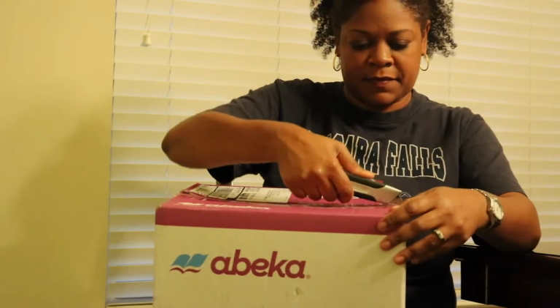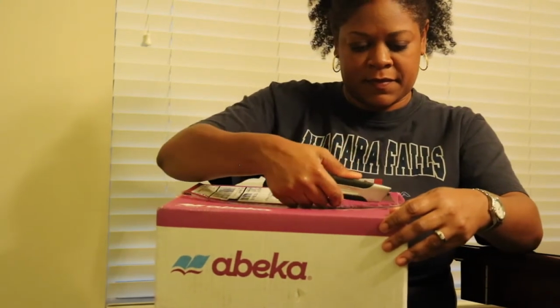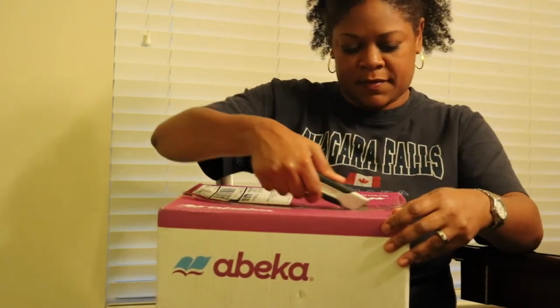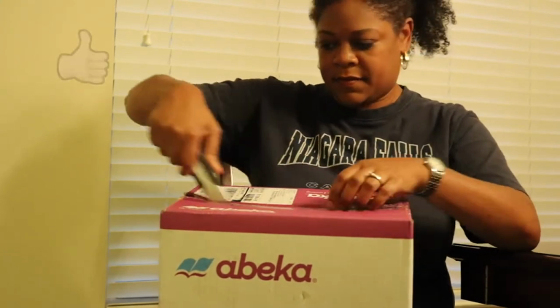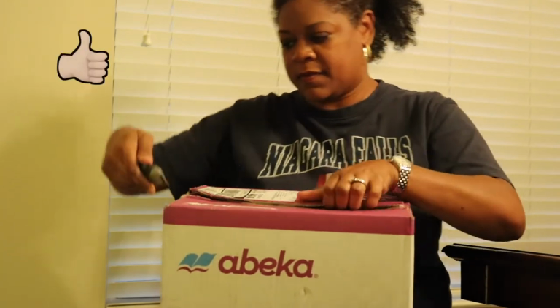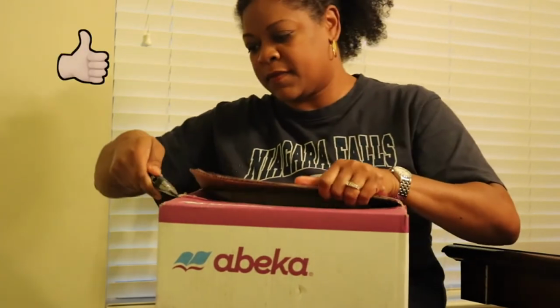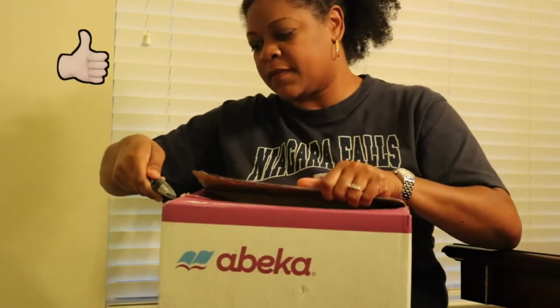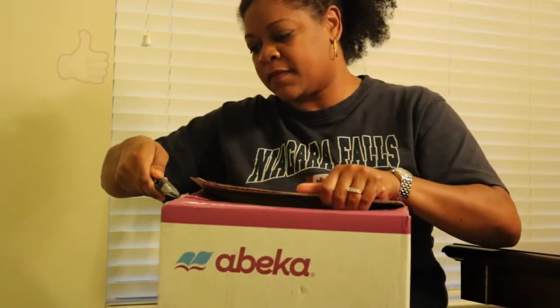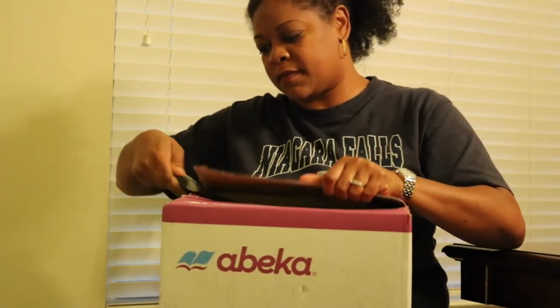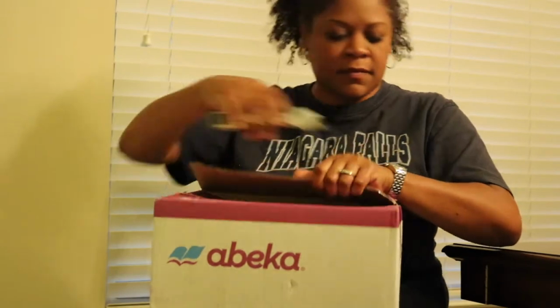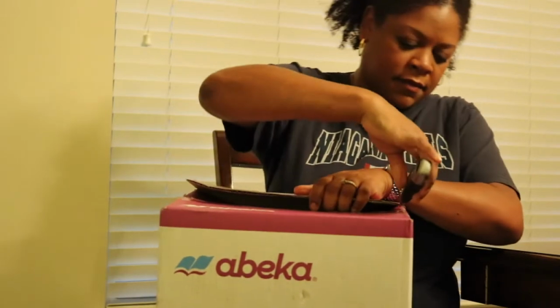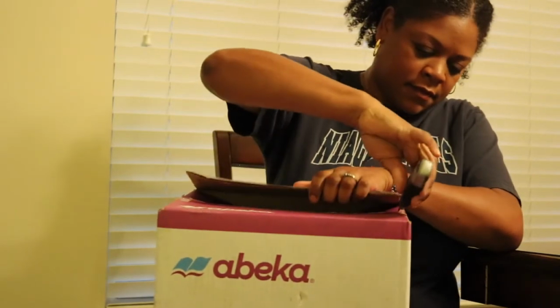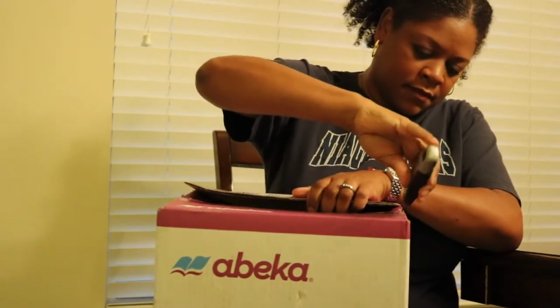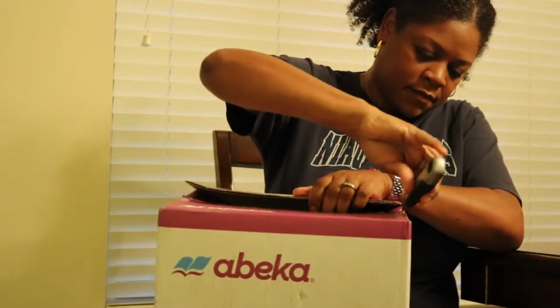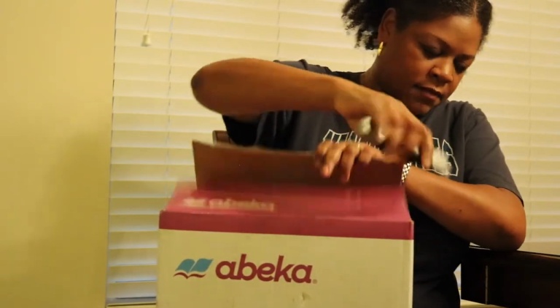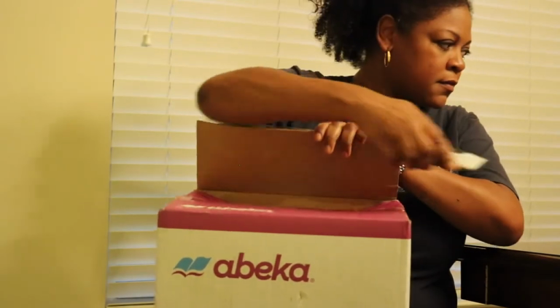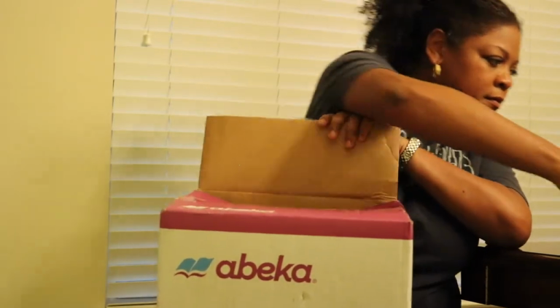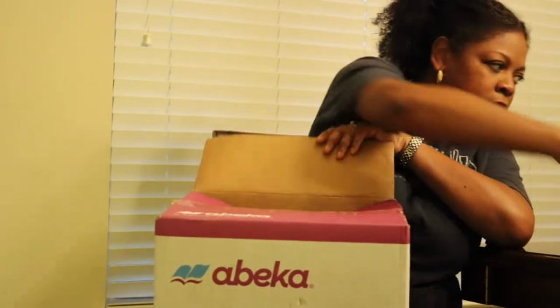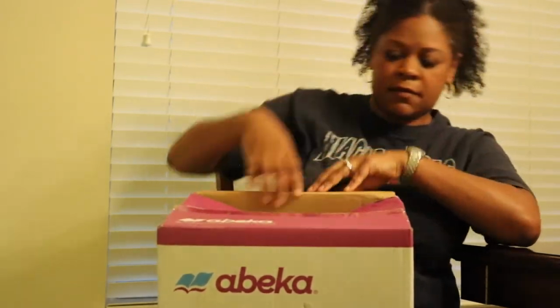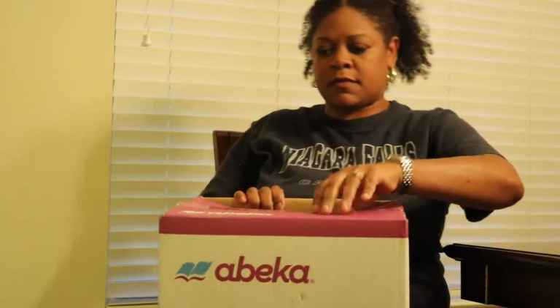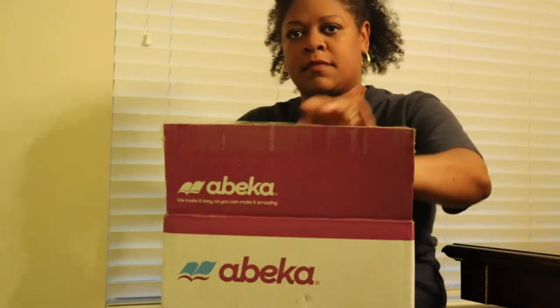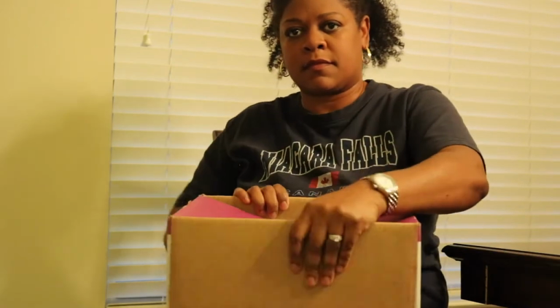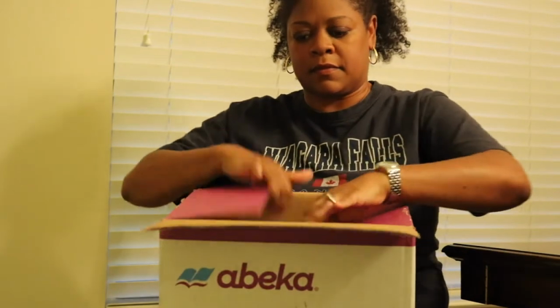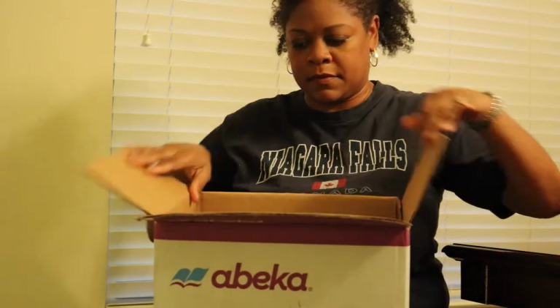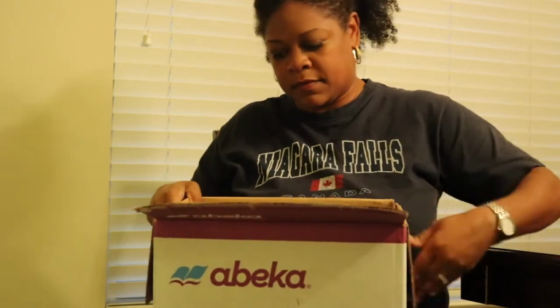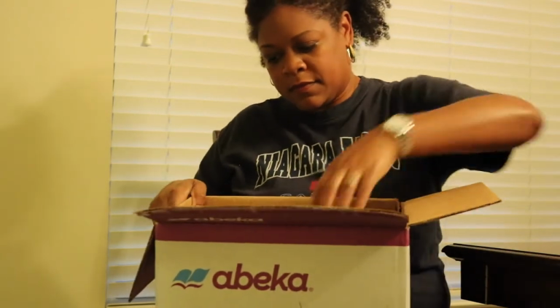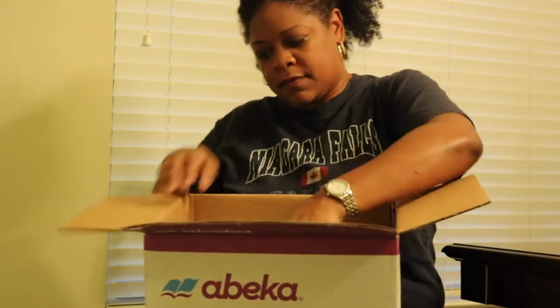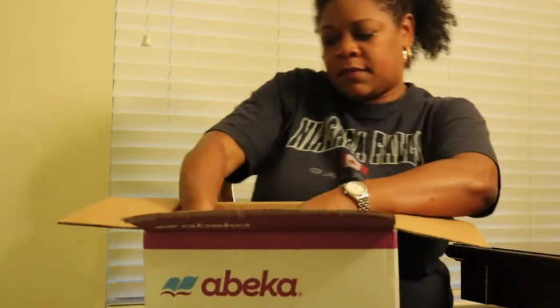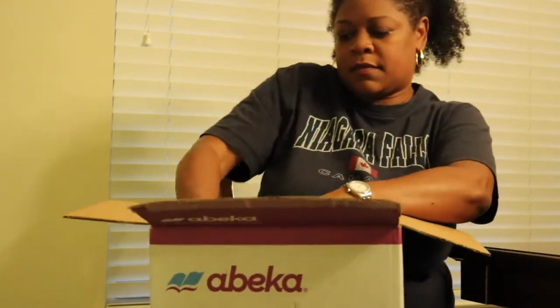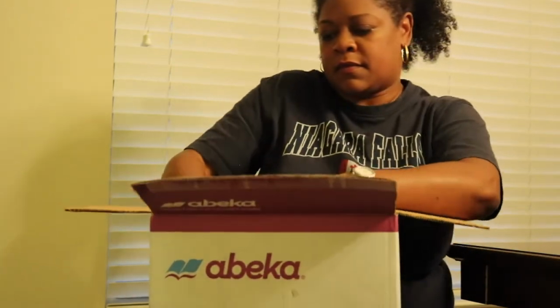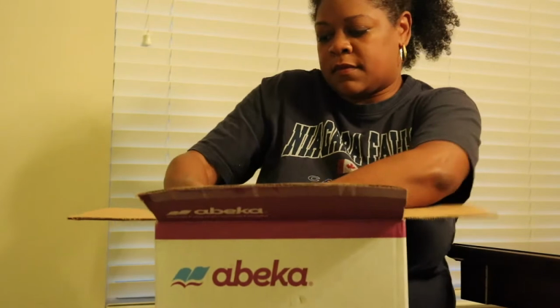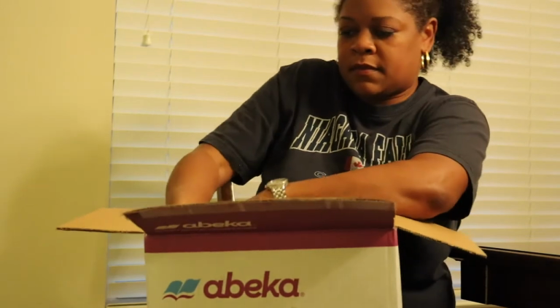If you find this video helpful, please give it a thumbs up anytime during the video, and comment below if you'd like to see in greater detail any of the materials, because this is just basically an unboxing so you can see exactly what they are sending. I hope you guys enjoy the video.